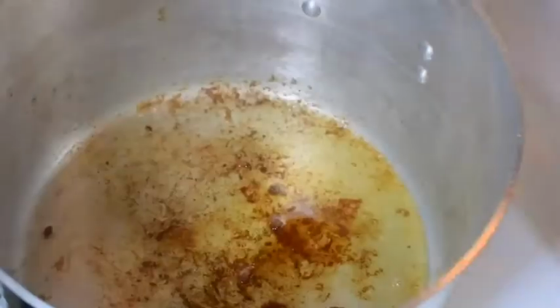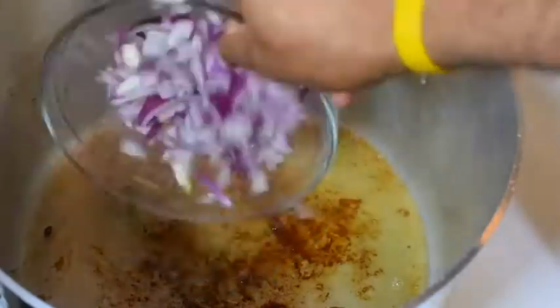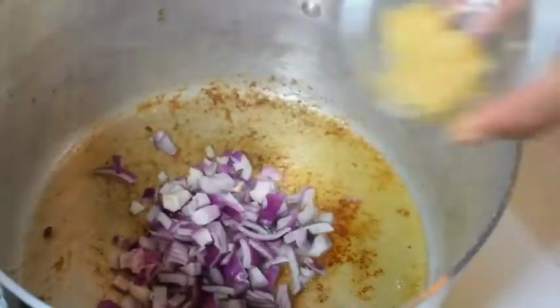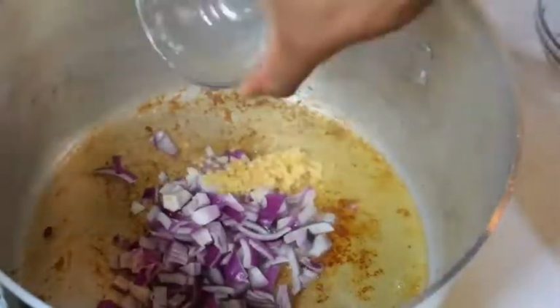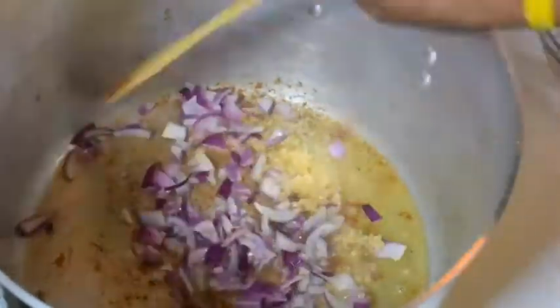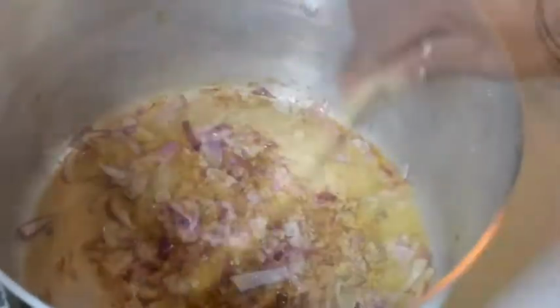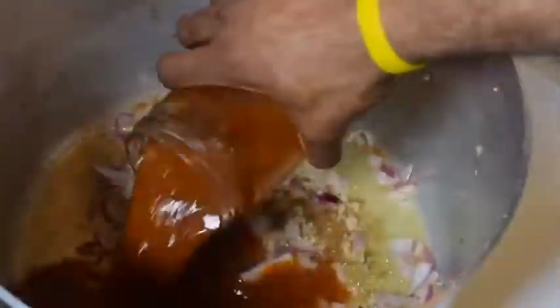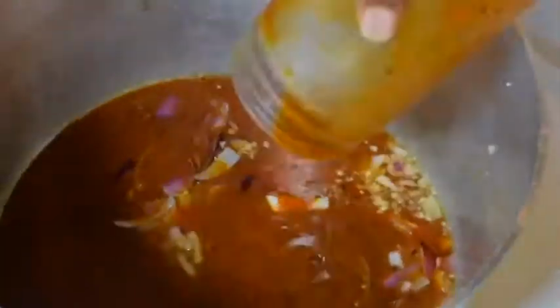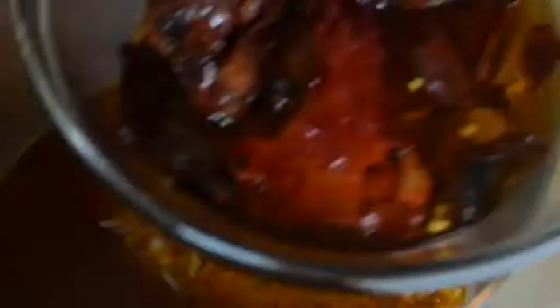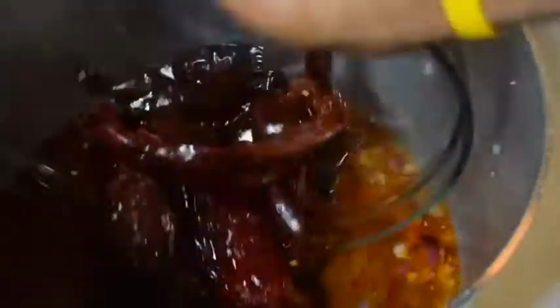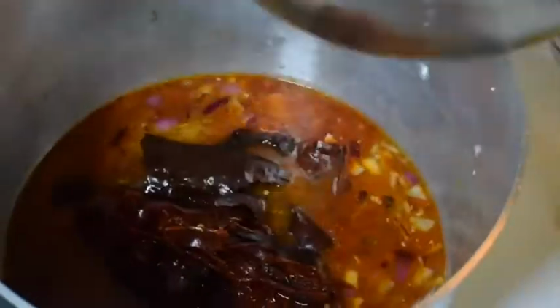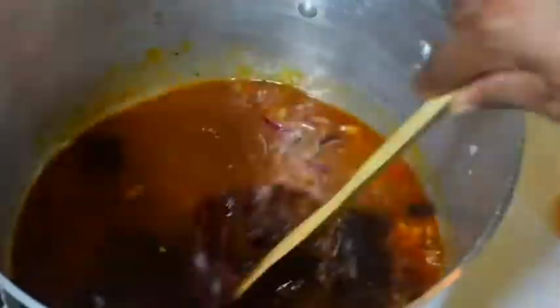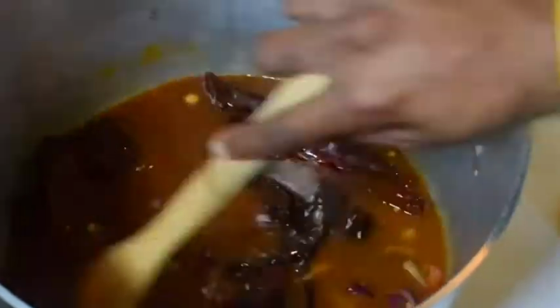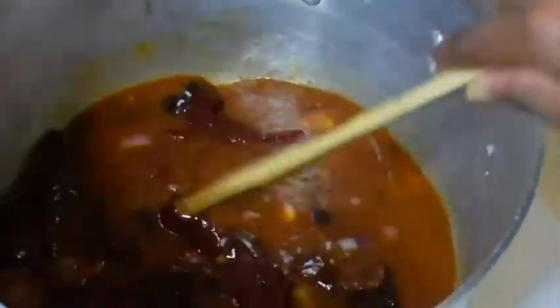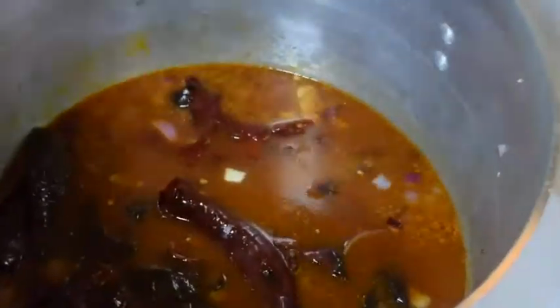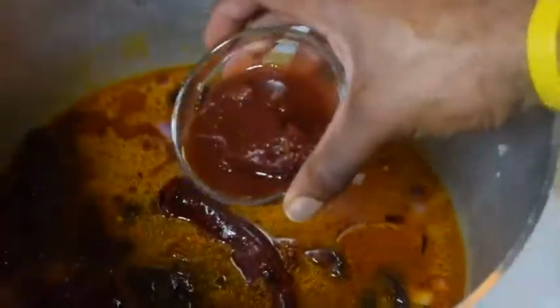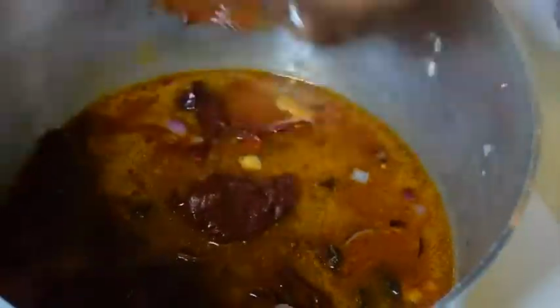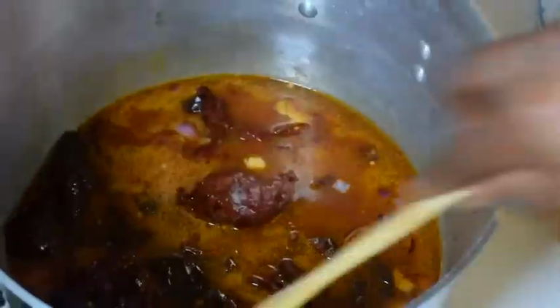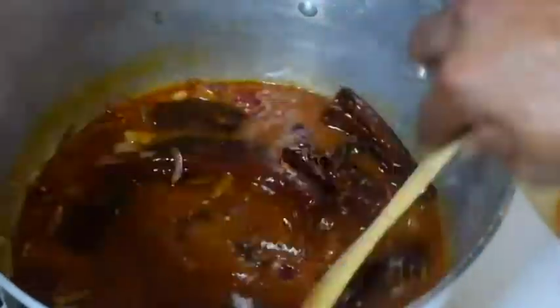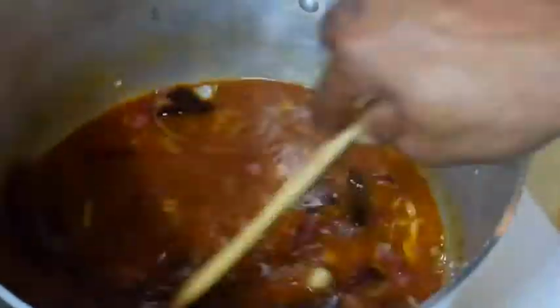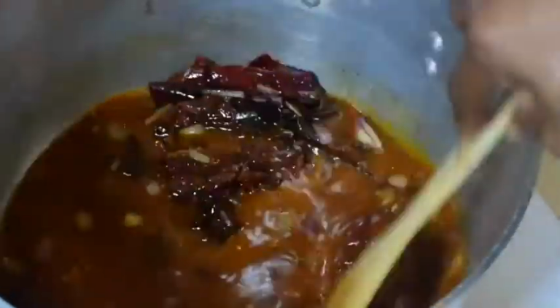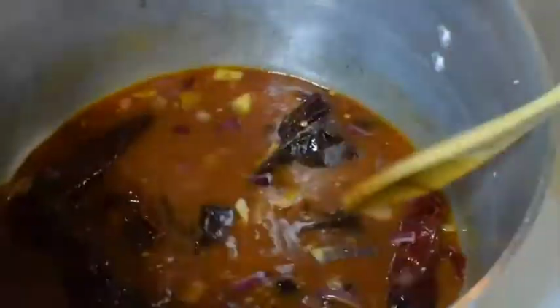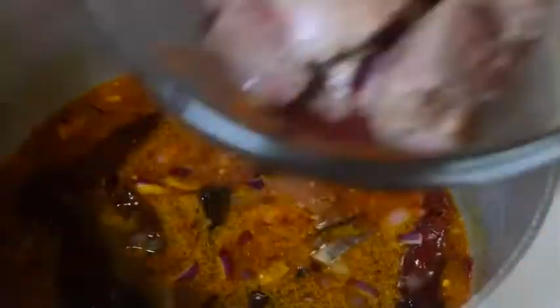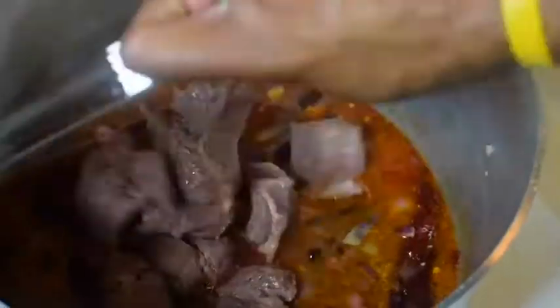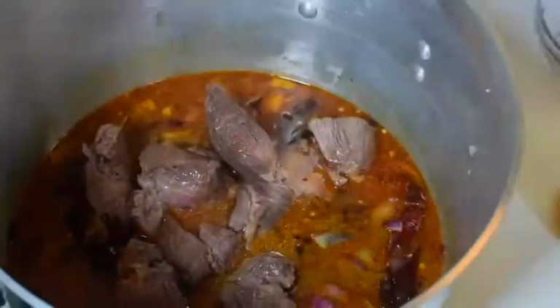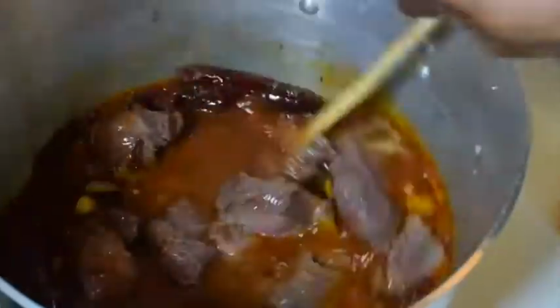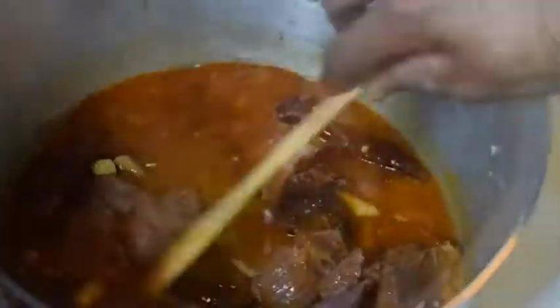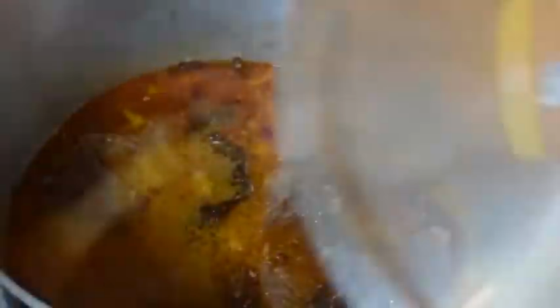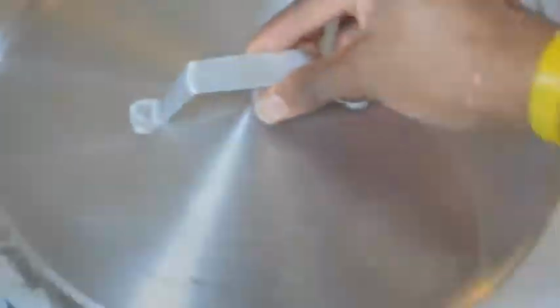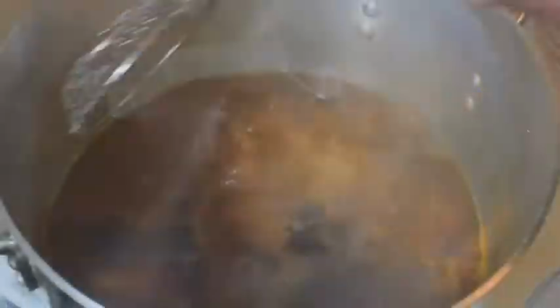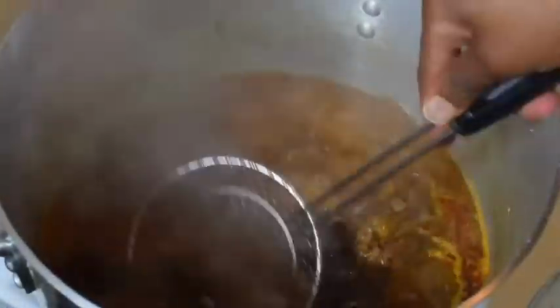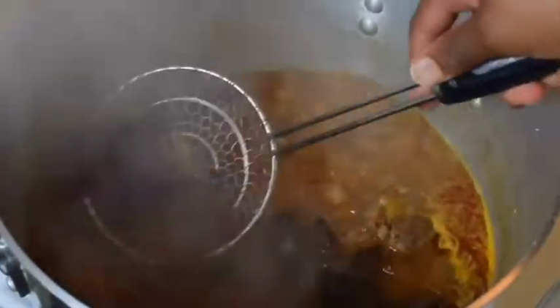After a few minutes, go ahead and take them out. Let's add some onions and garlic, one cup of beef stock, our peppers back, and also a chipotle pepper for a nice smoky flavor. Go ahead and mix it all up, and from there let's add our beef back and we're going to let it boil for about 30 minutes.